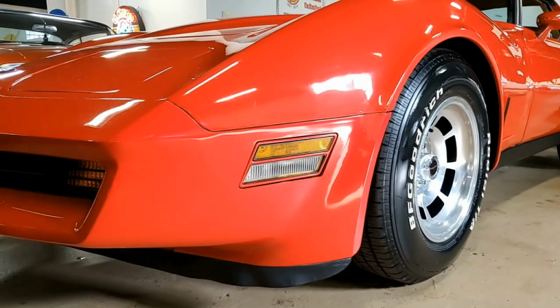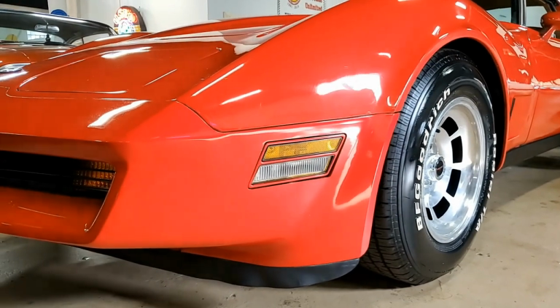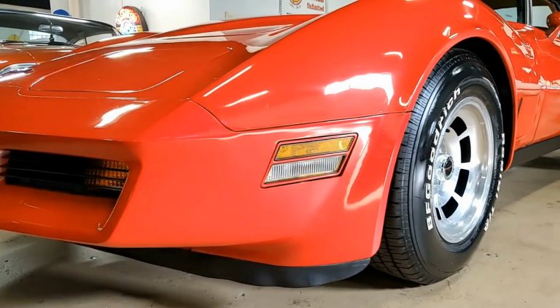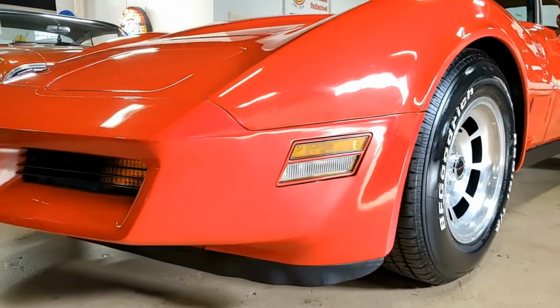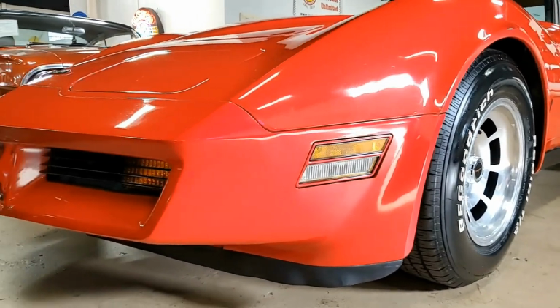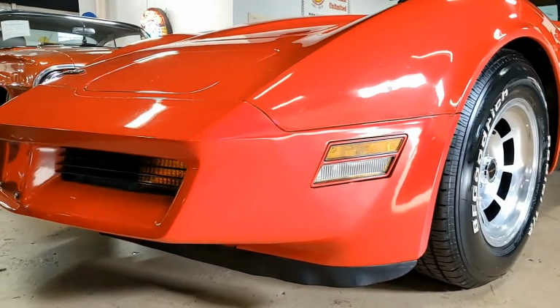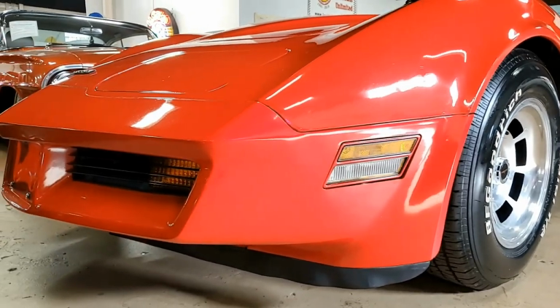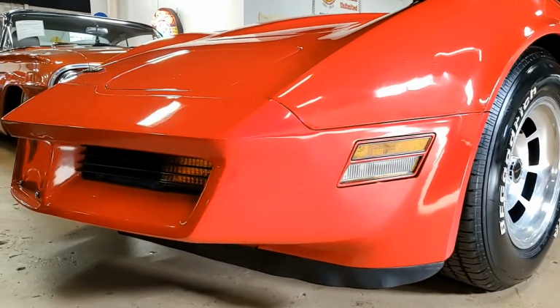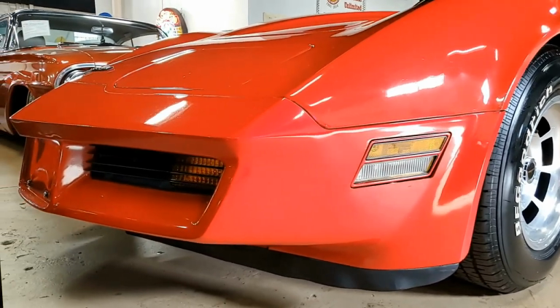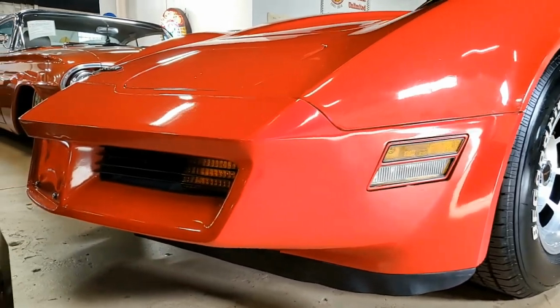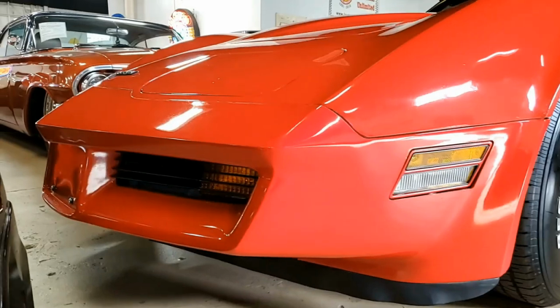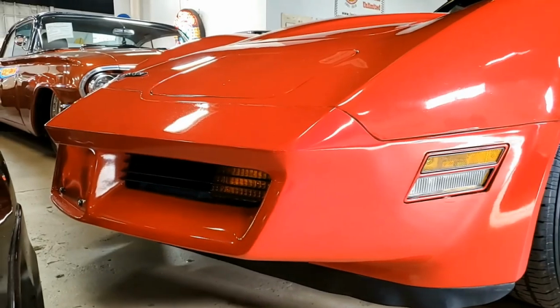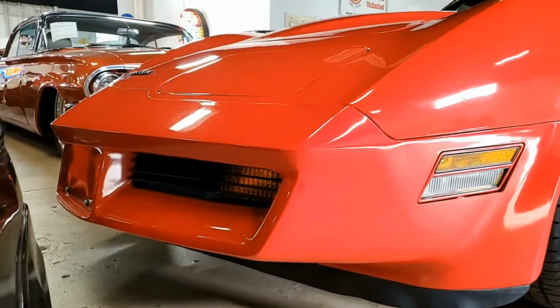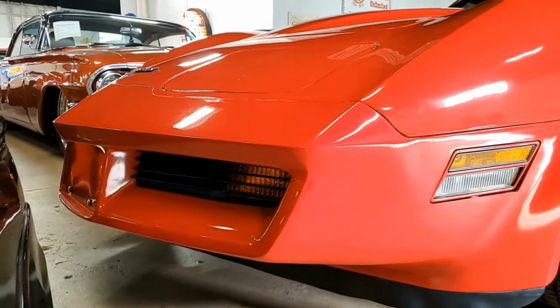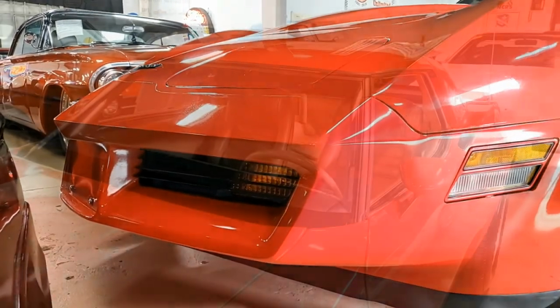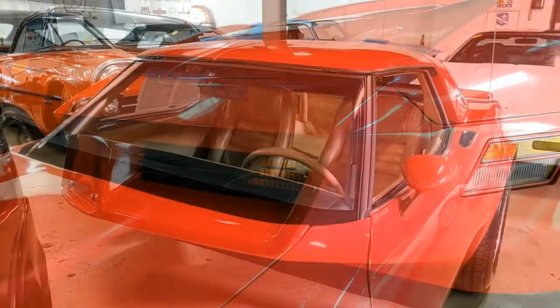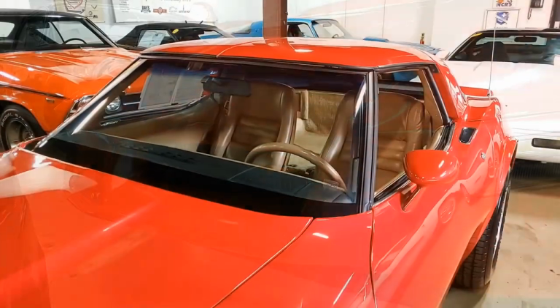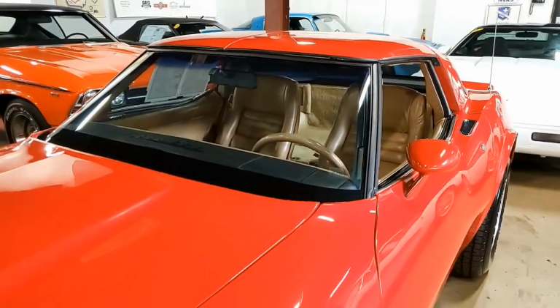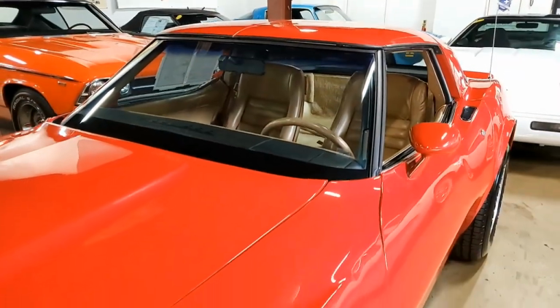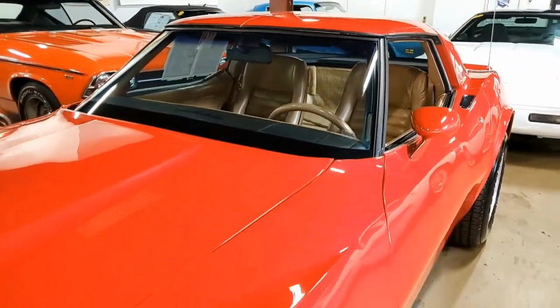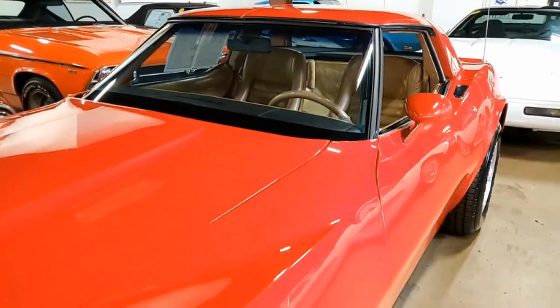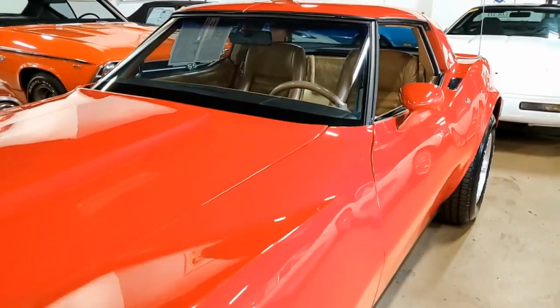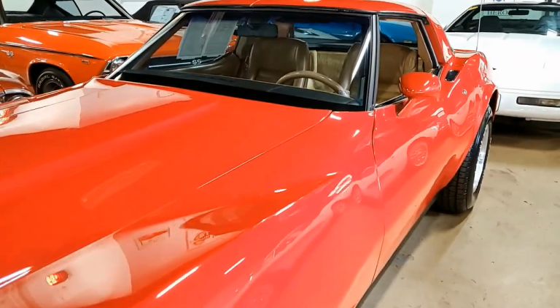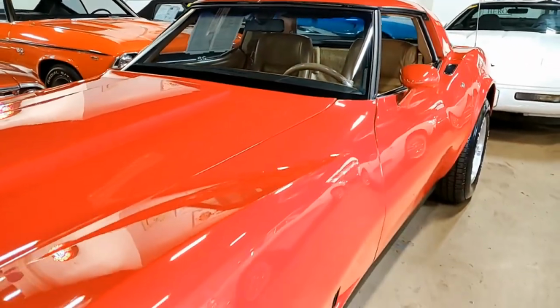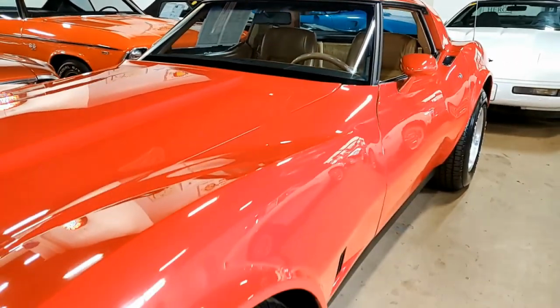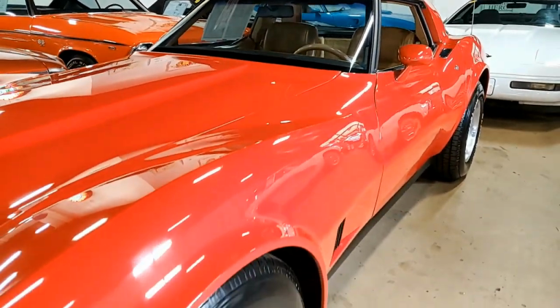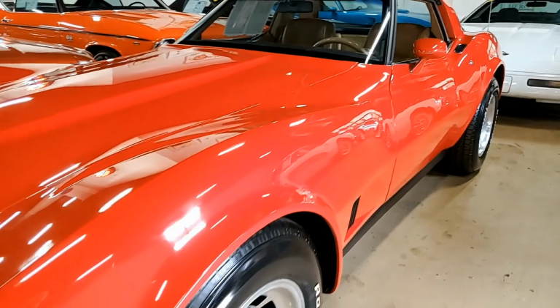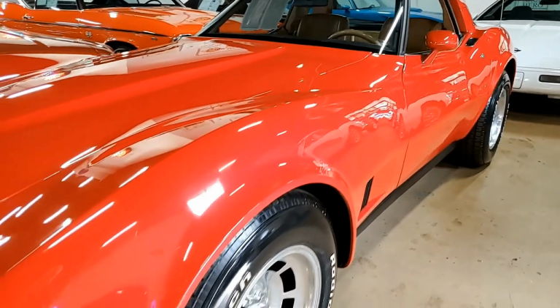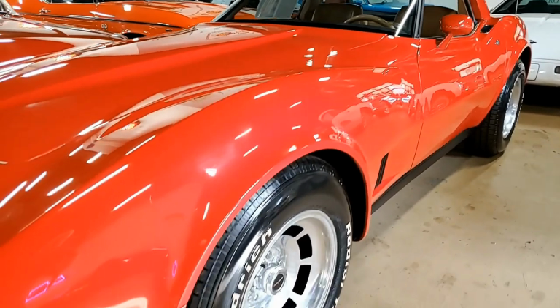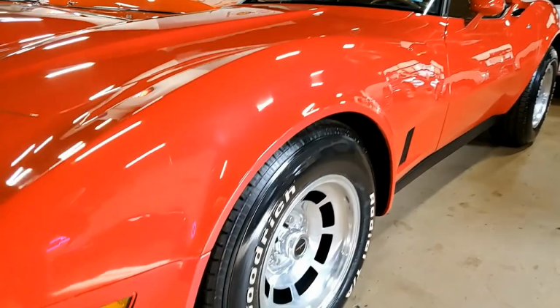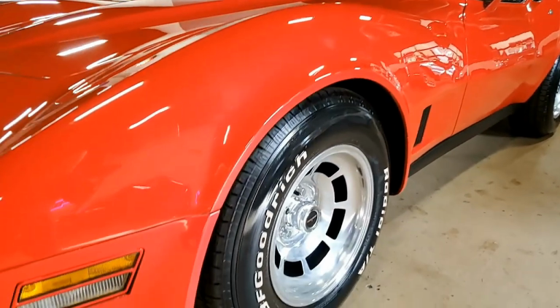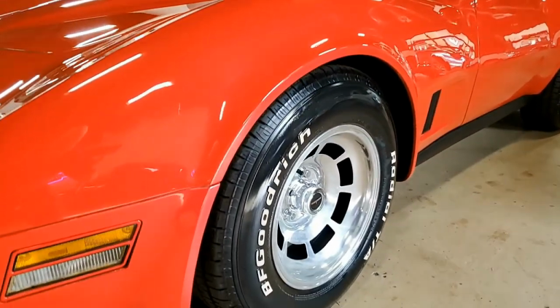Features include air conditioning, slotted aluminum wheels, tilt and tele, AM/FM cassette stereo, dual rear speakers, power windows, power steering, power brakes, and it even has a cargo shade.